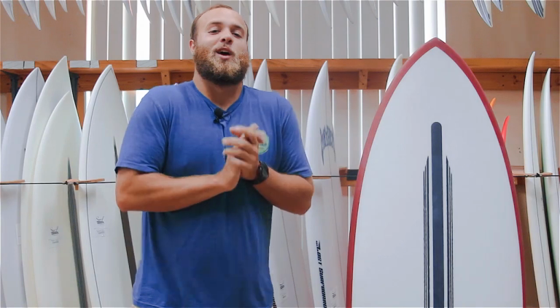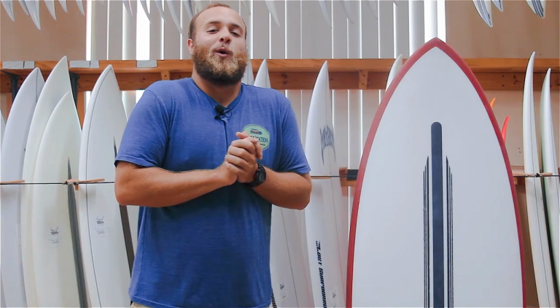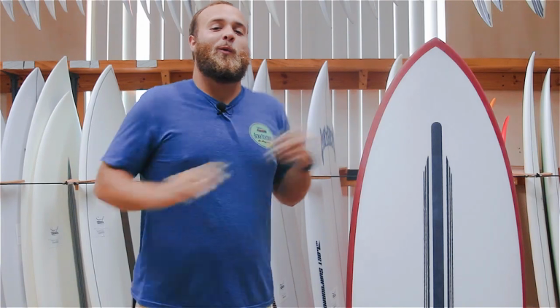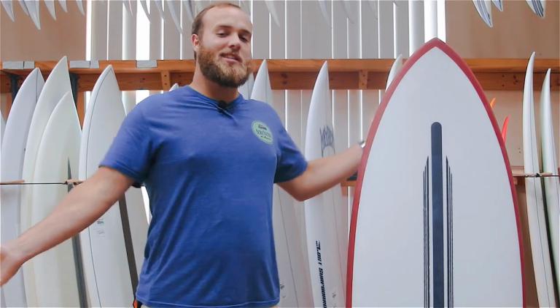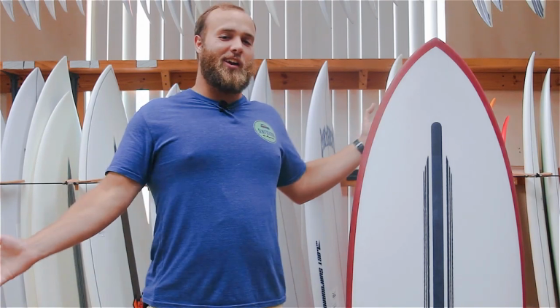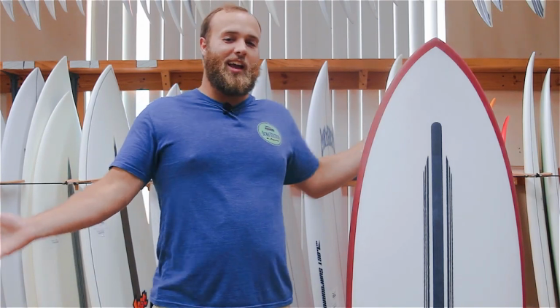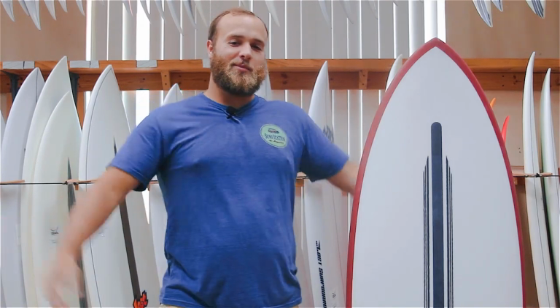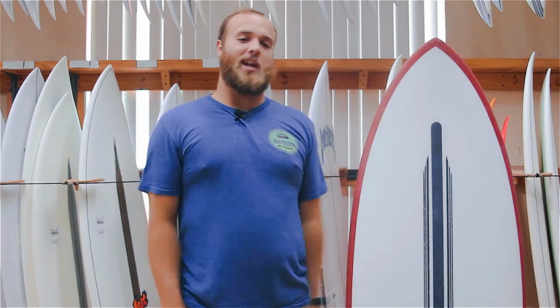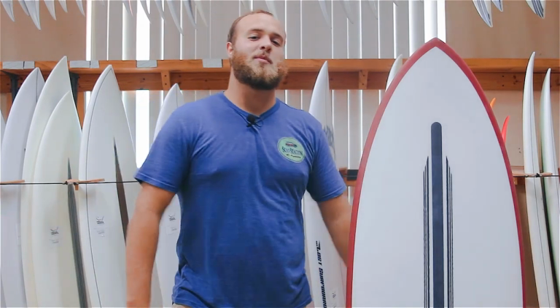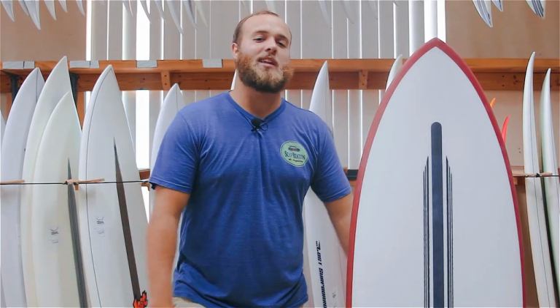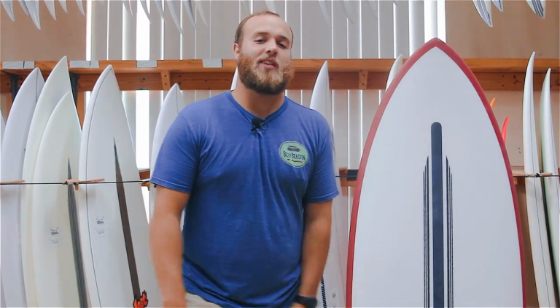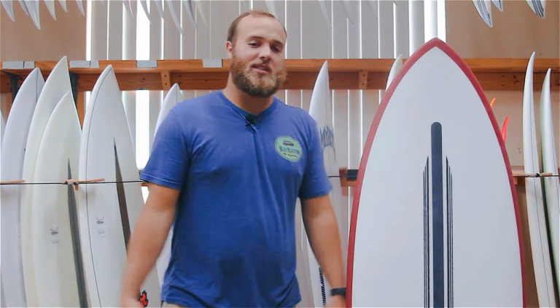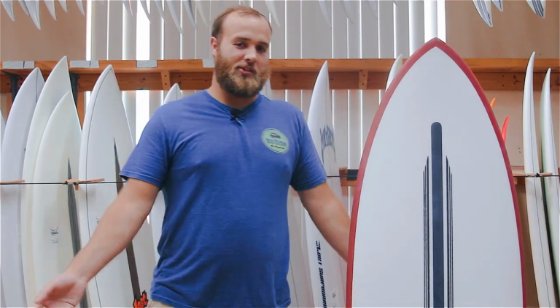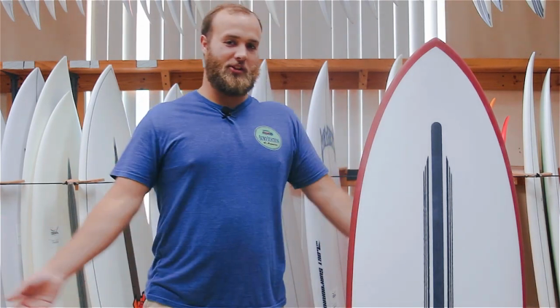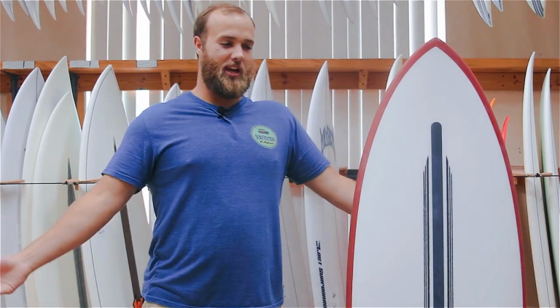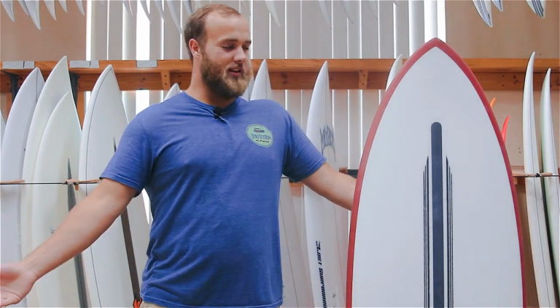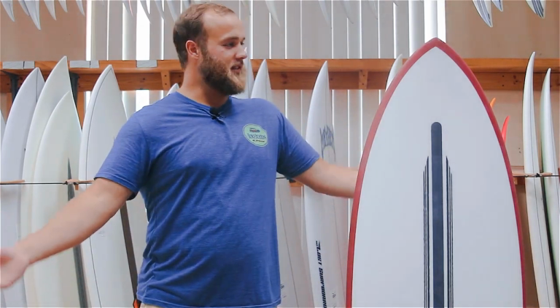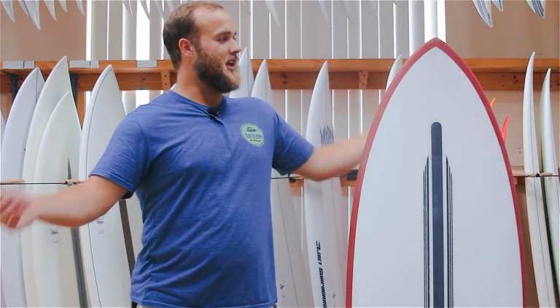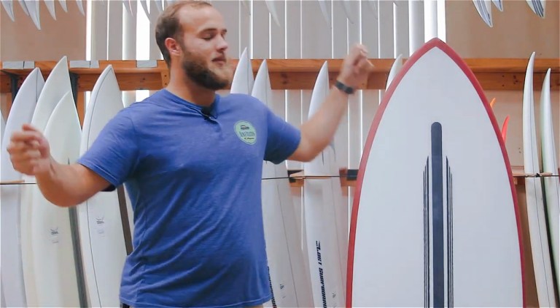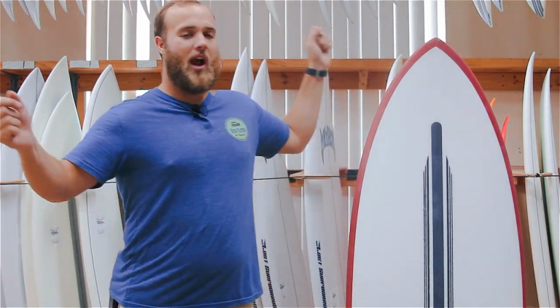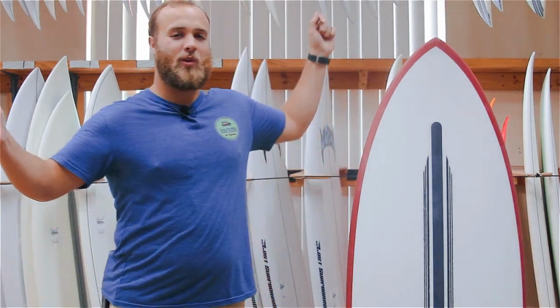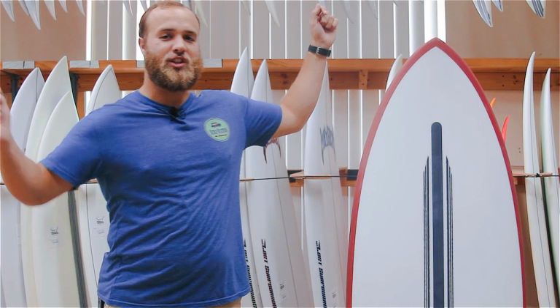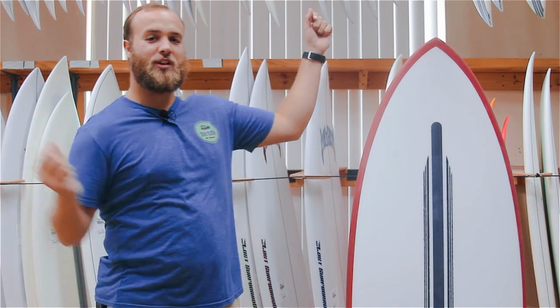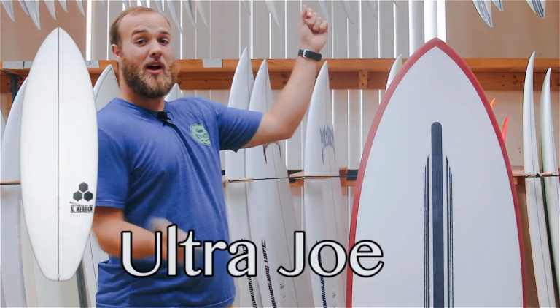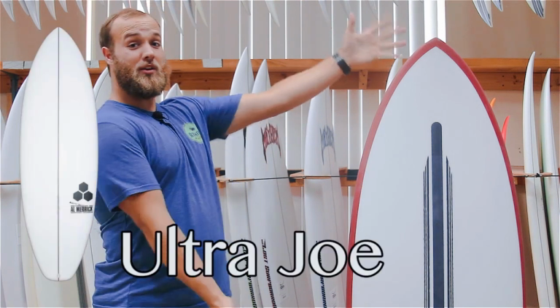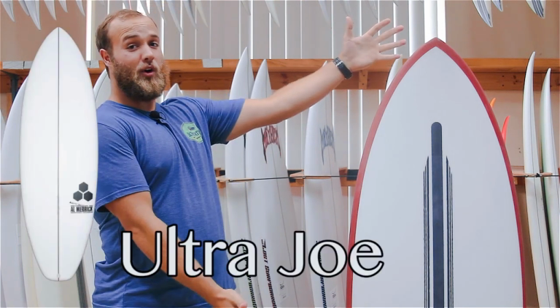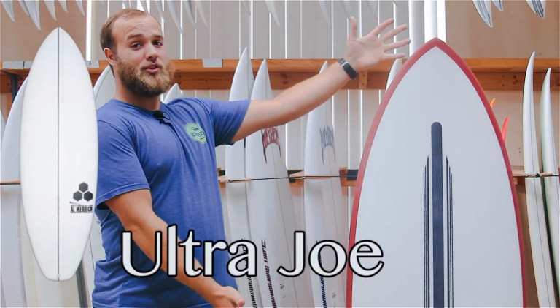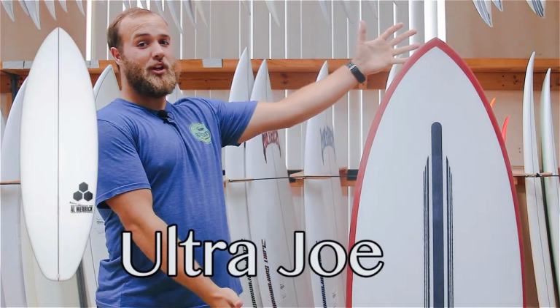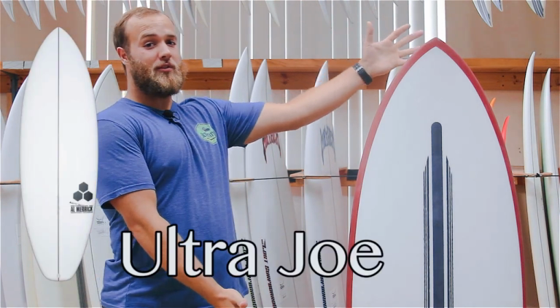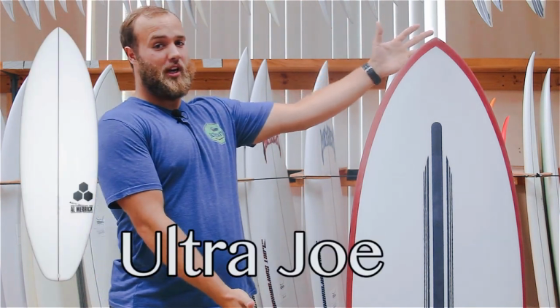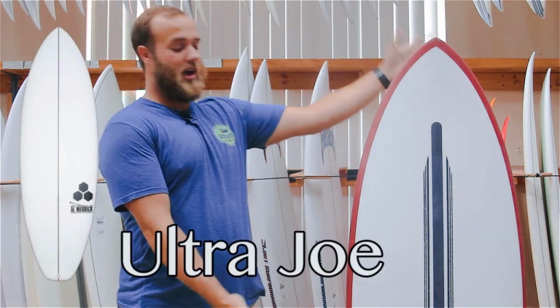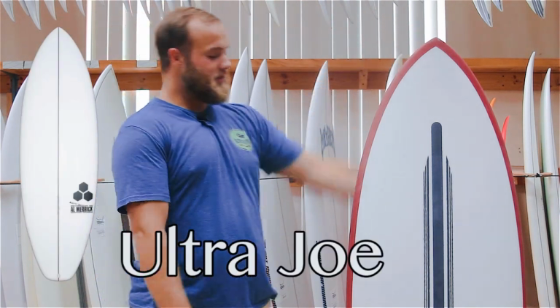What's going on guys? My name is Big Dave and I'm a sales associate here at the Surf Station. I'm going to talk to you about the new Ultra Joe from Channel Islands.